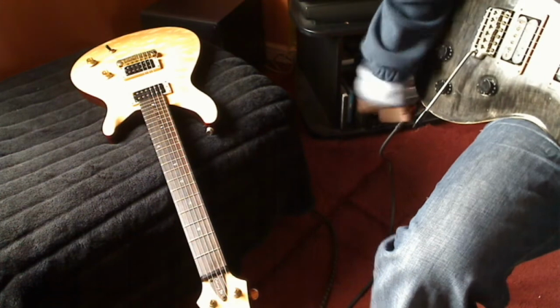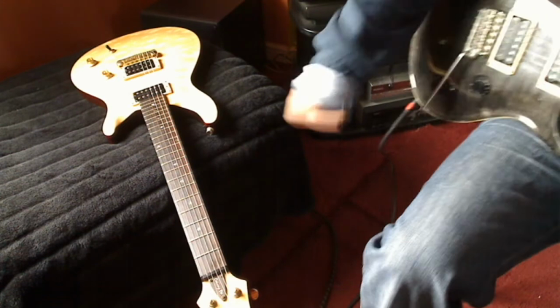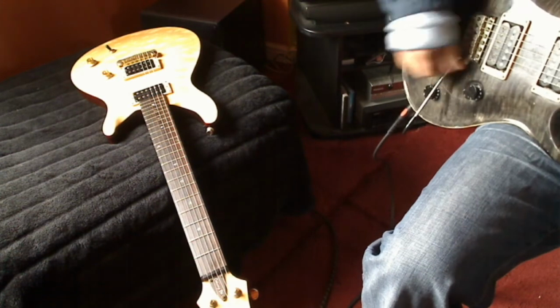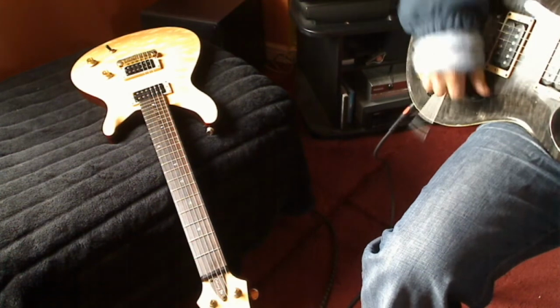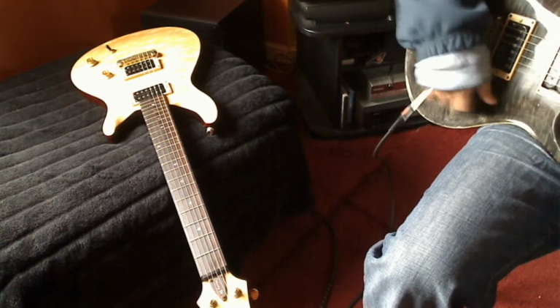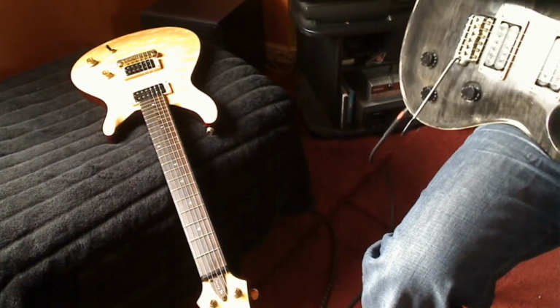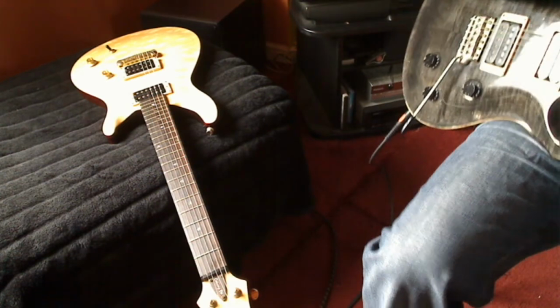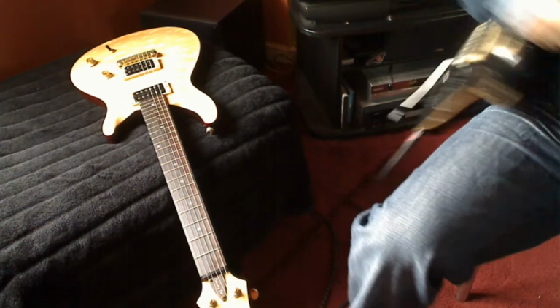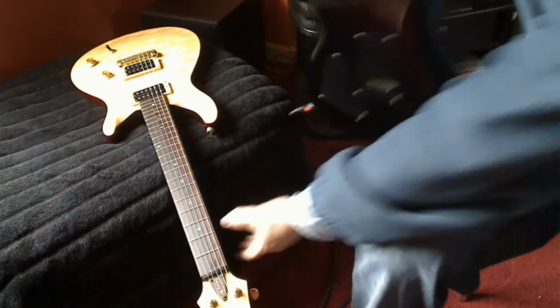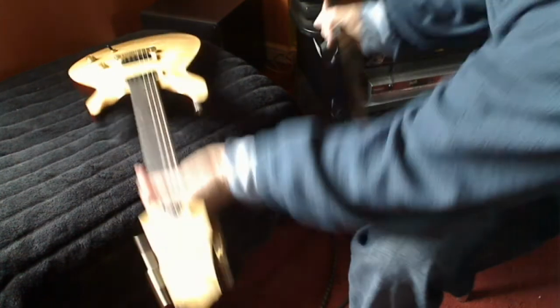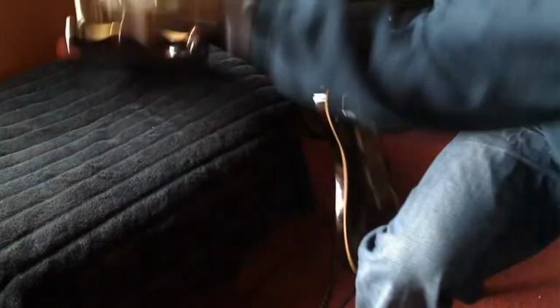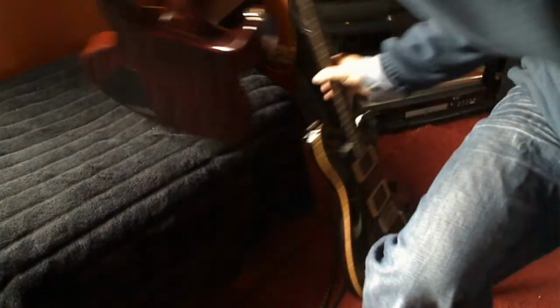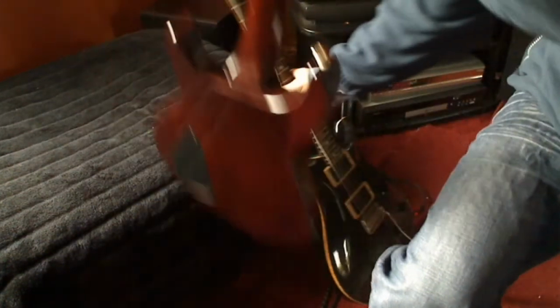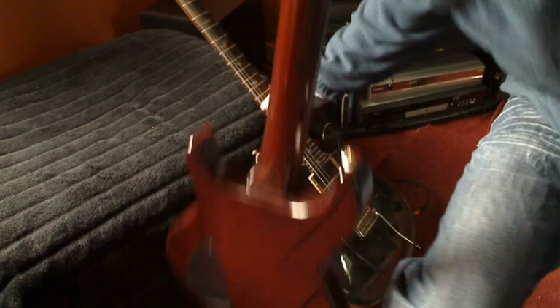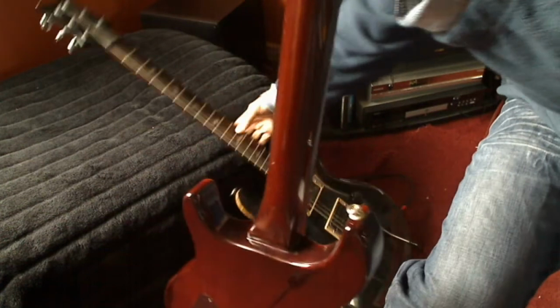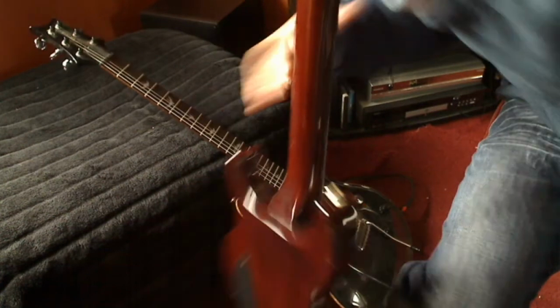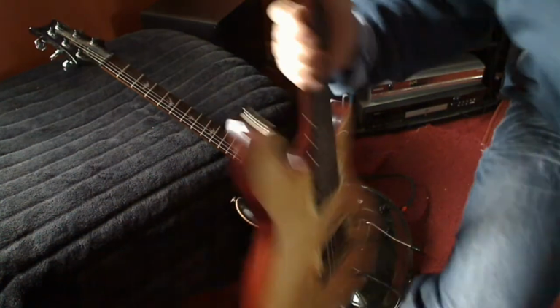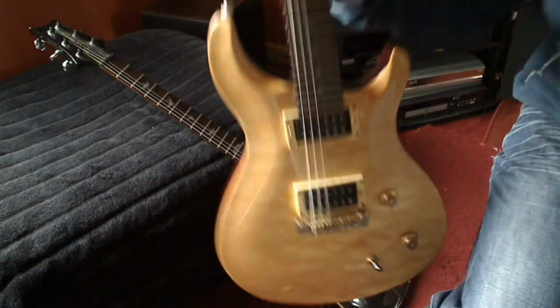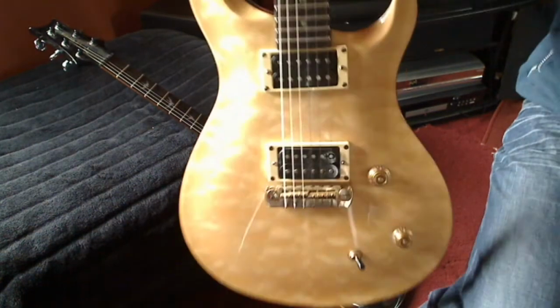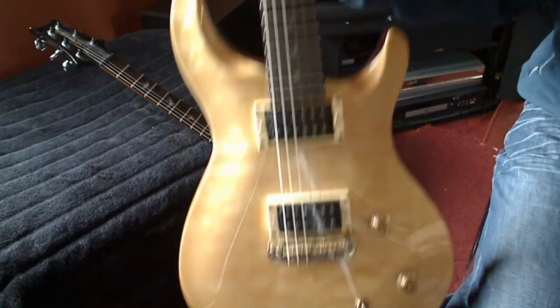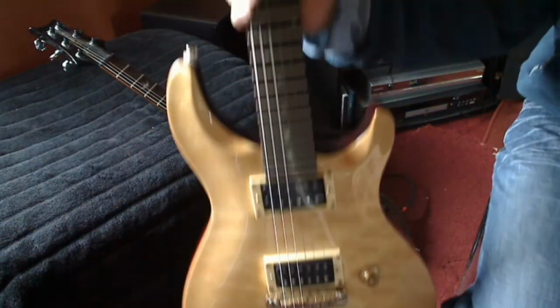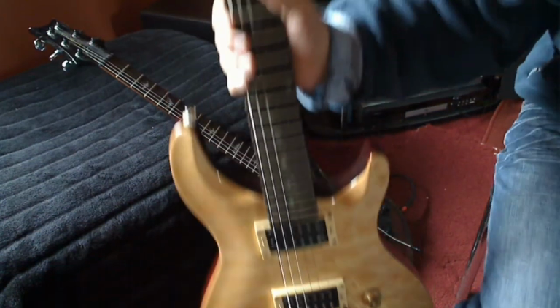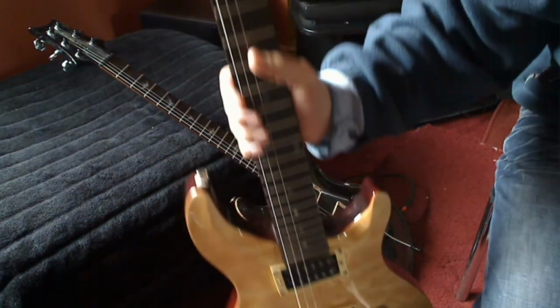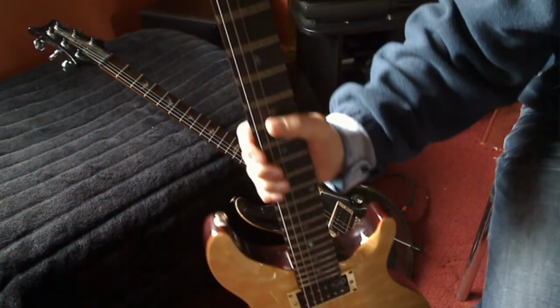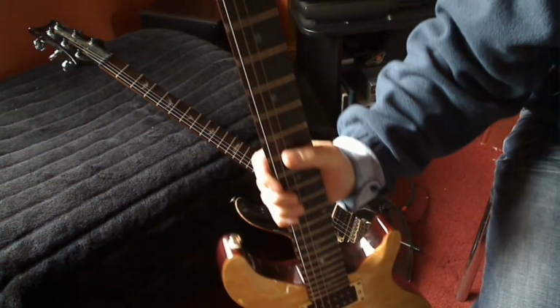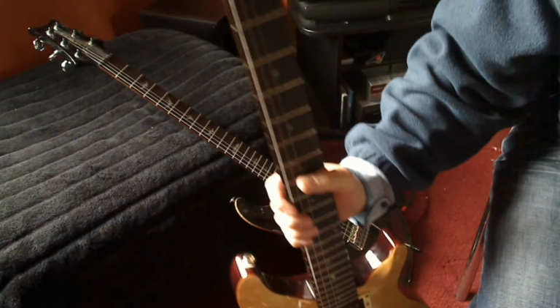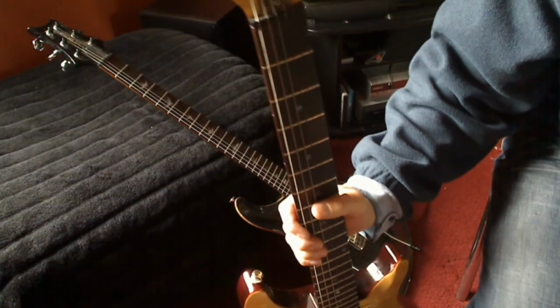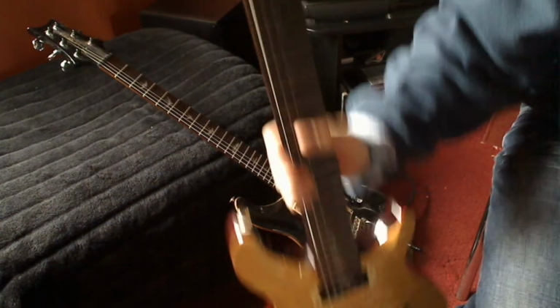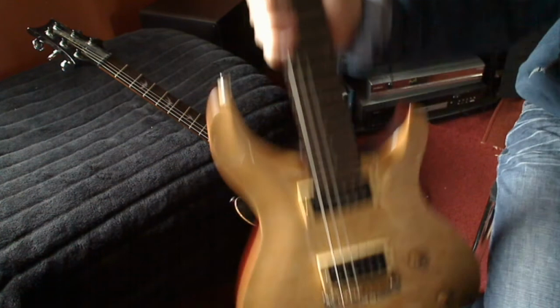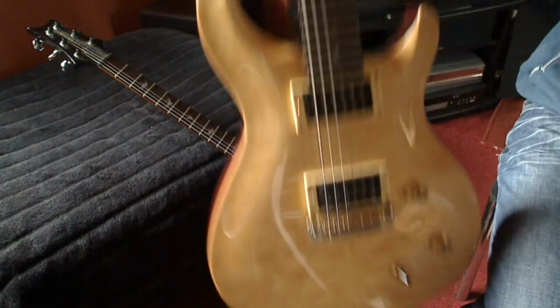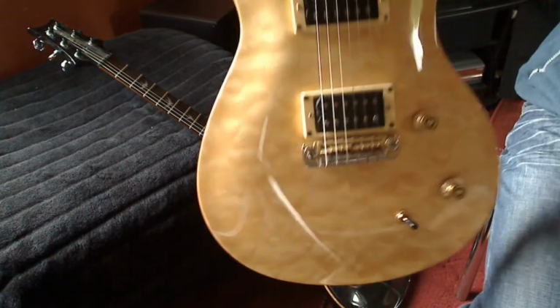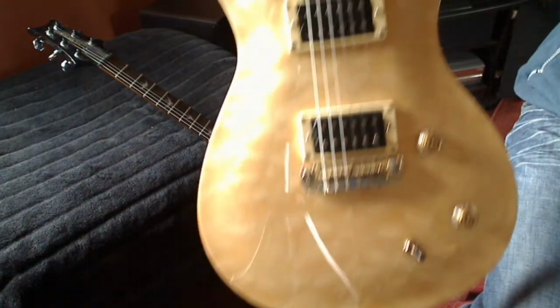There you go. That's the Crafter Convoy DX on sale at eBay at the moment. Great guitar.